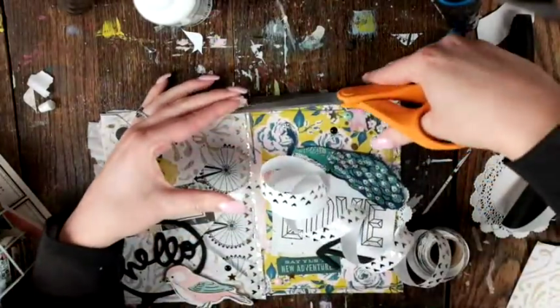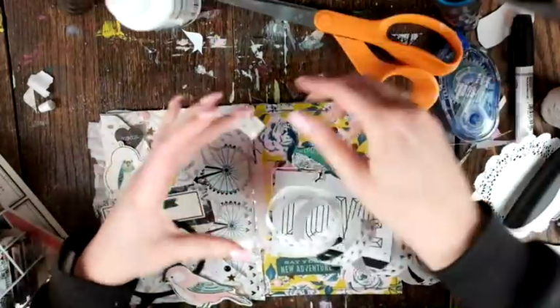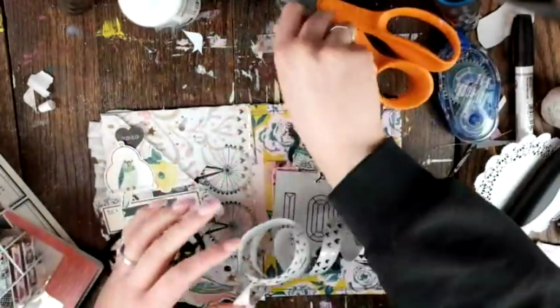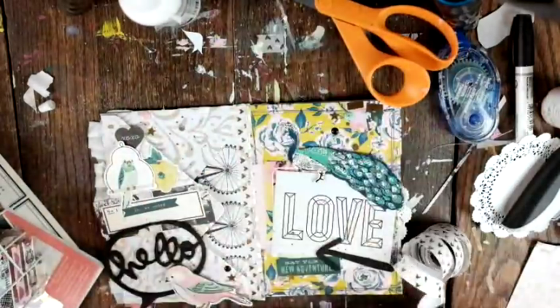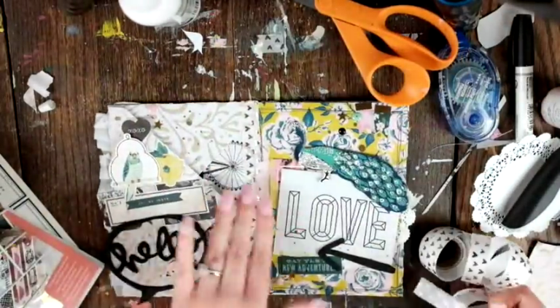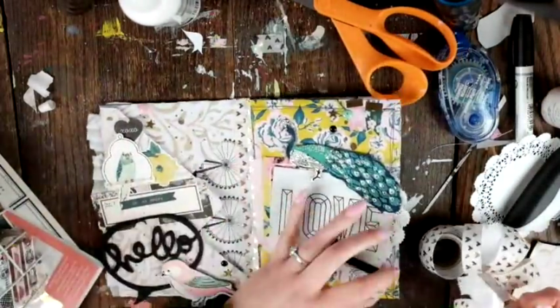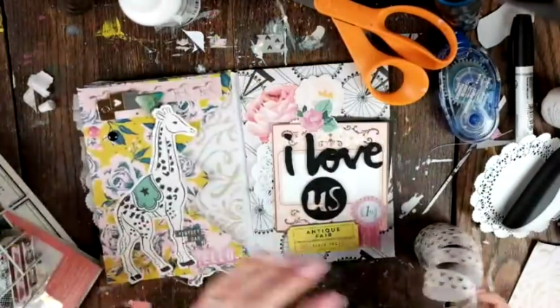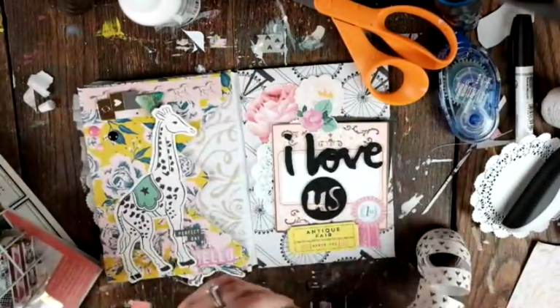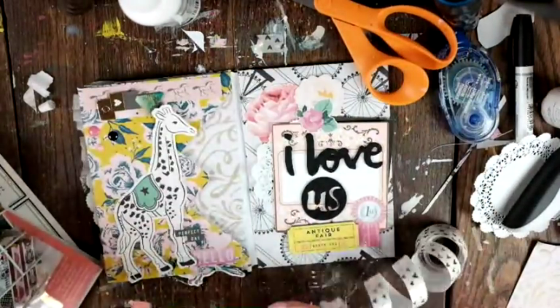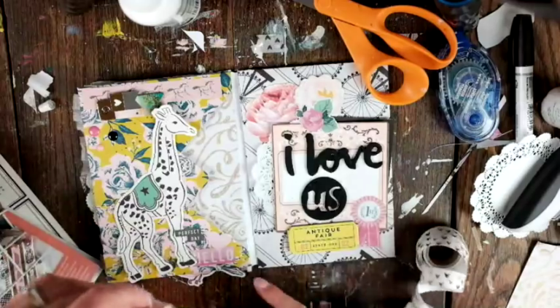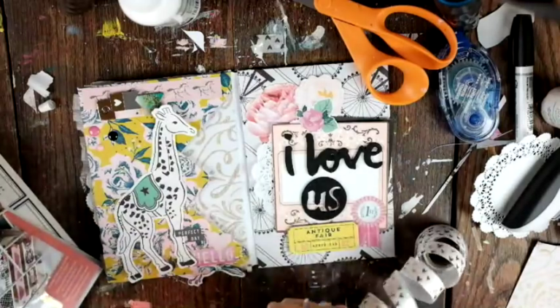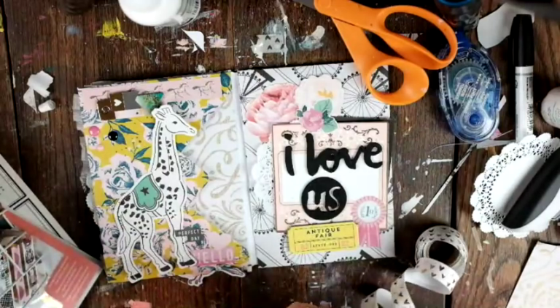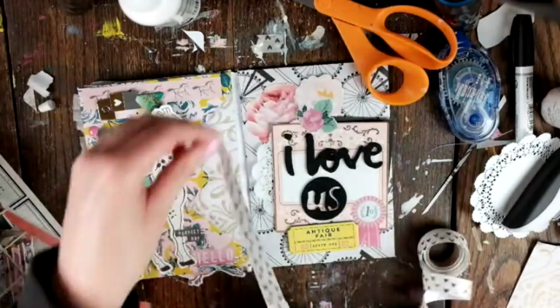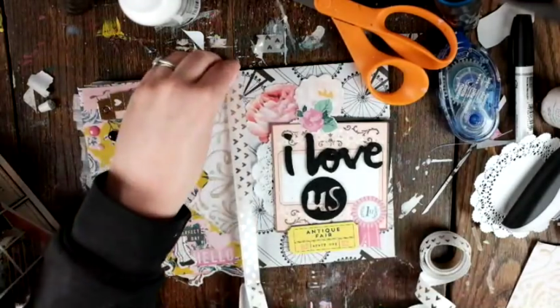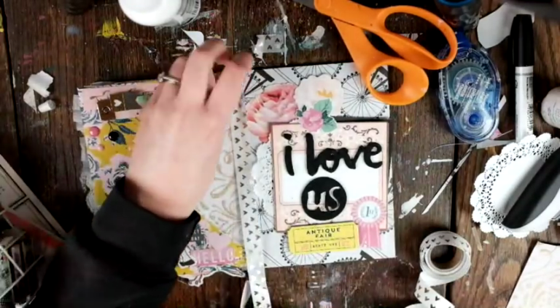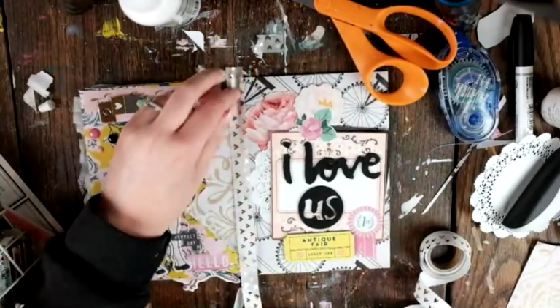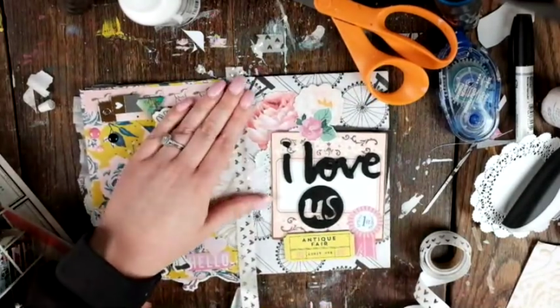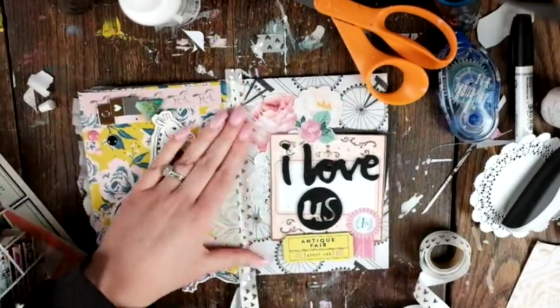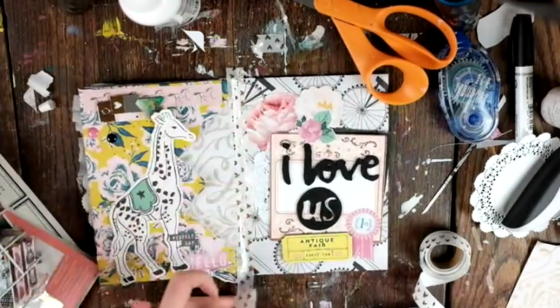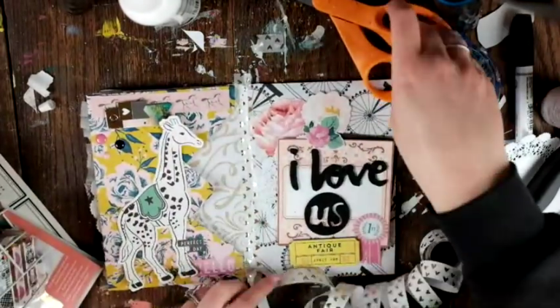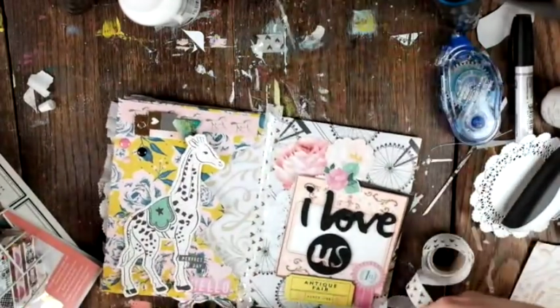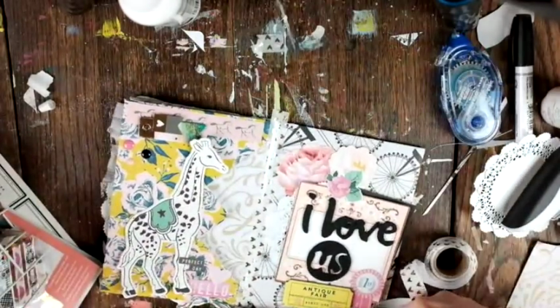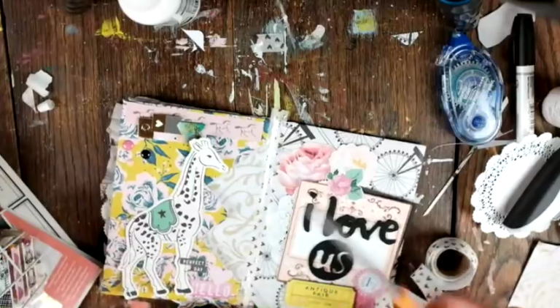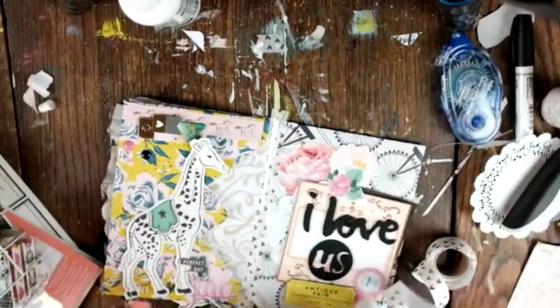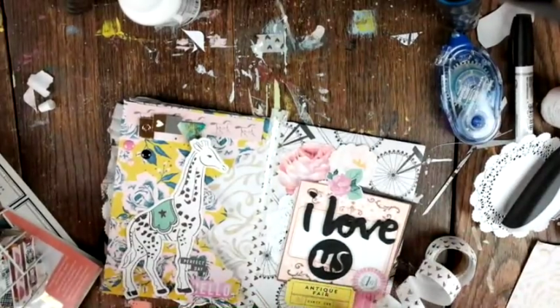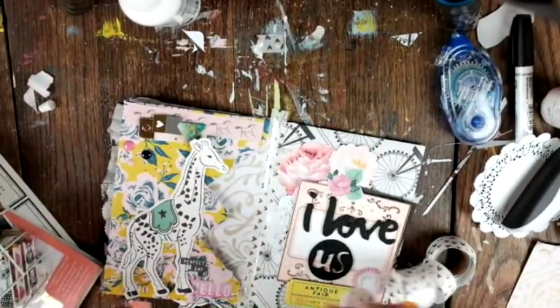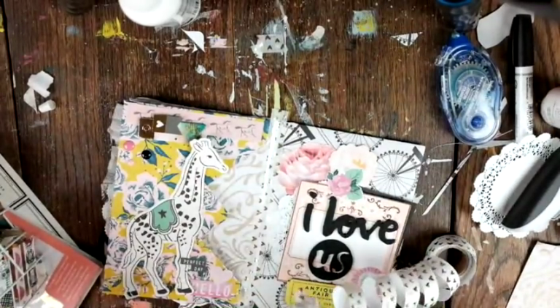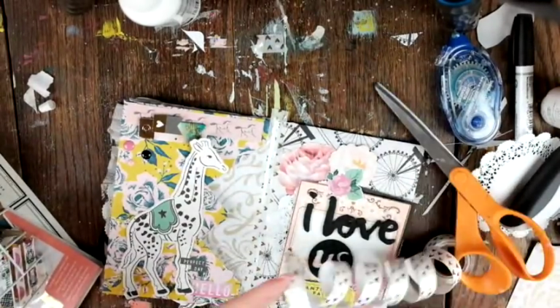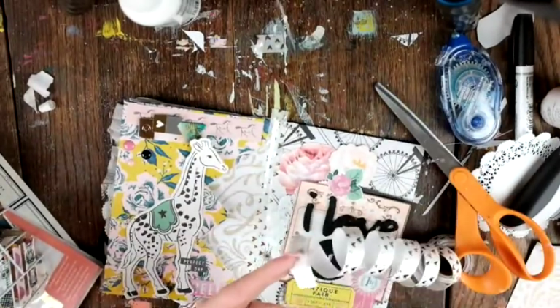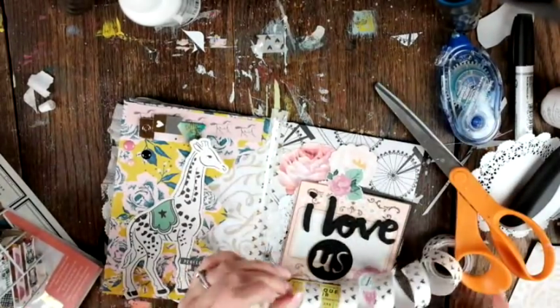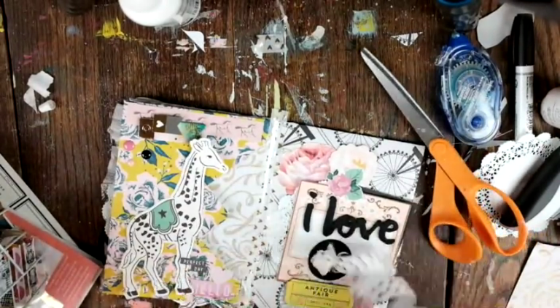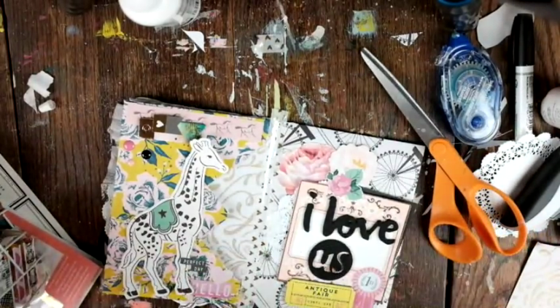This tape is from Hobby Lobby — I got it probably a year or two ago. It's a little bit see-through but really cute with the little hearts on it.